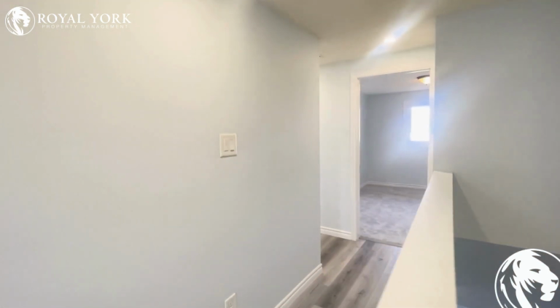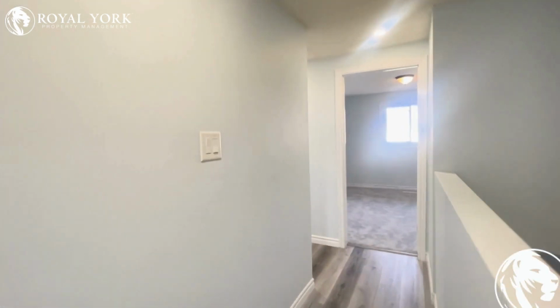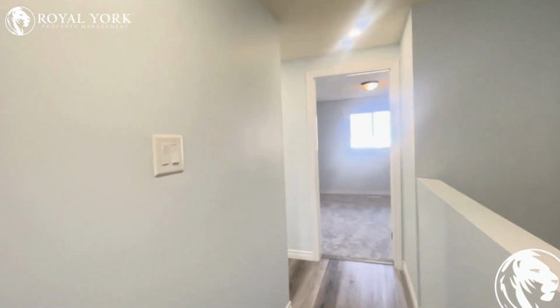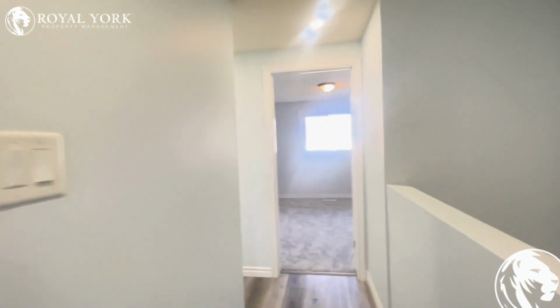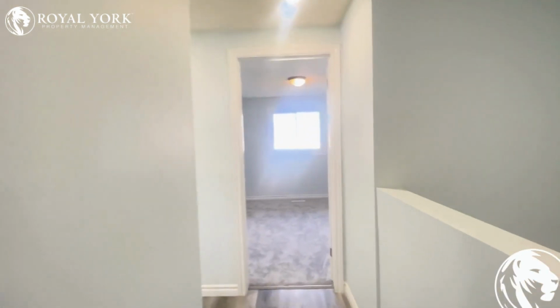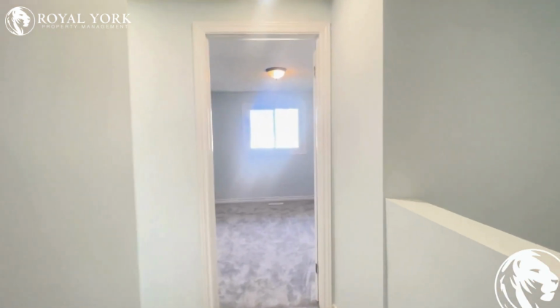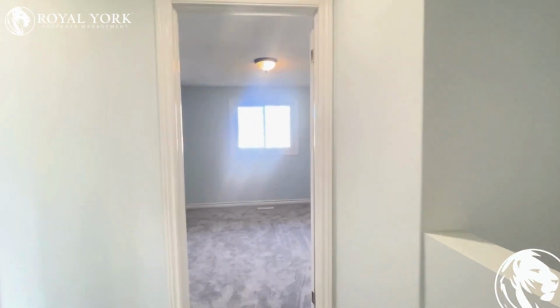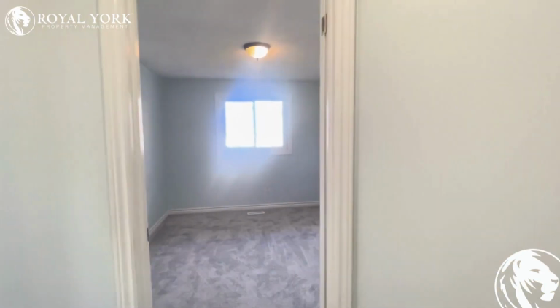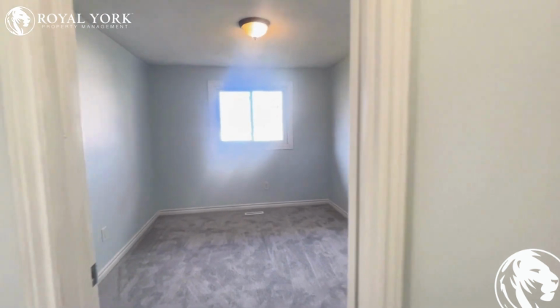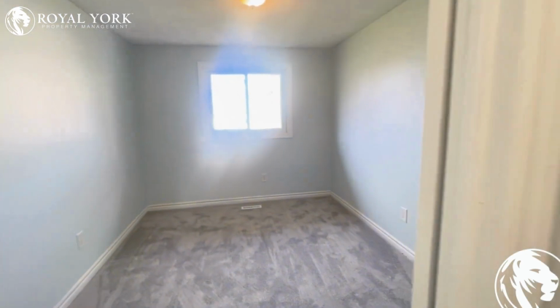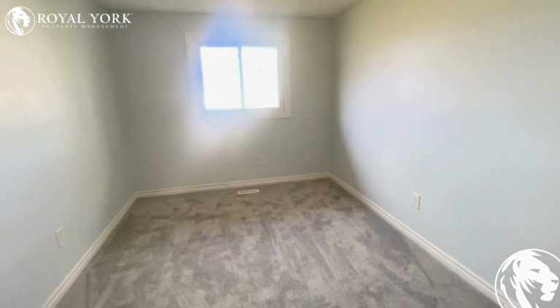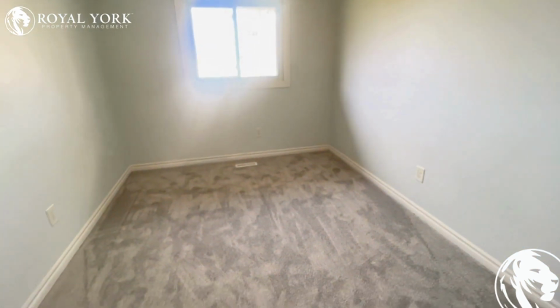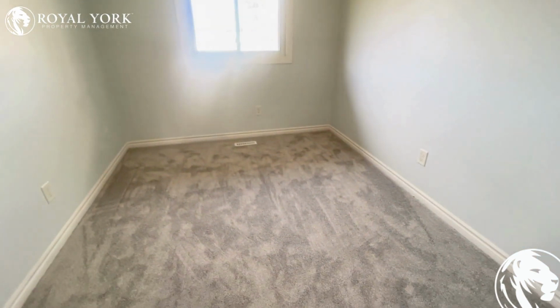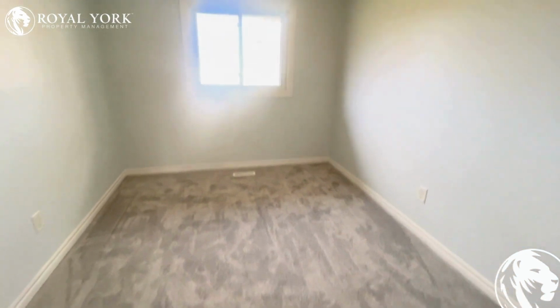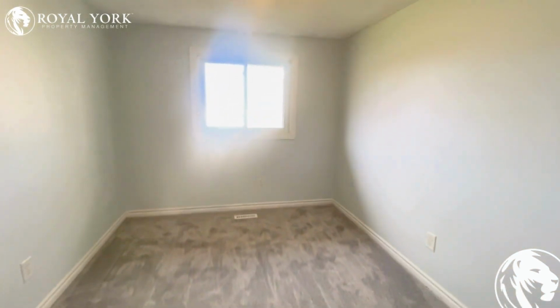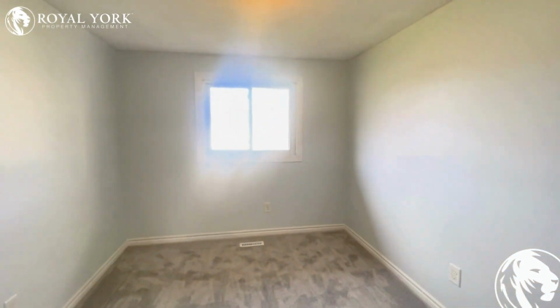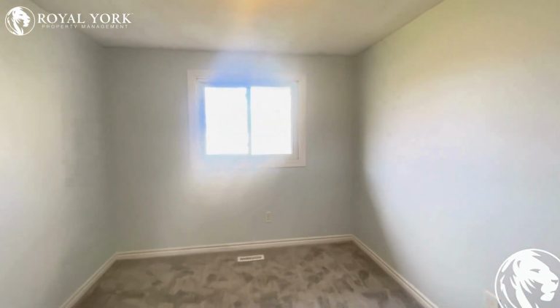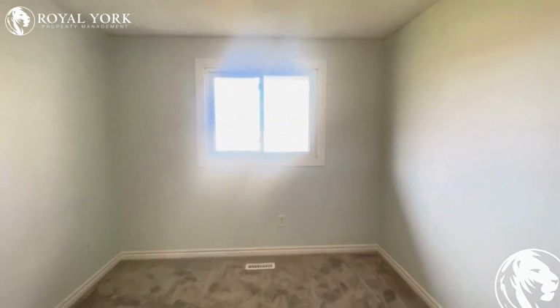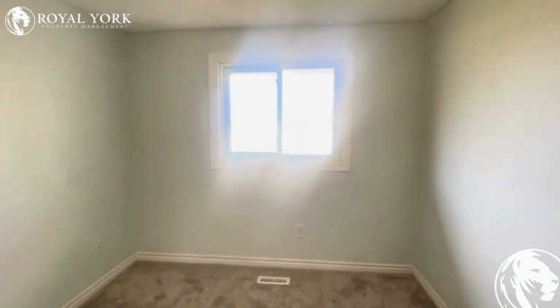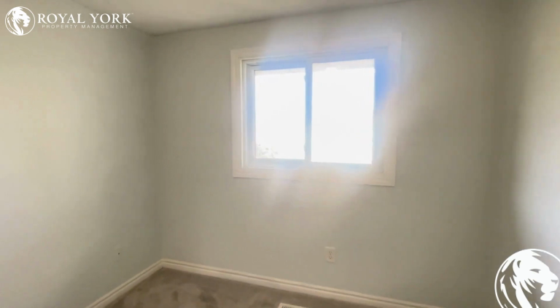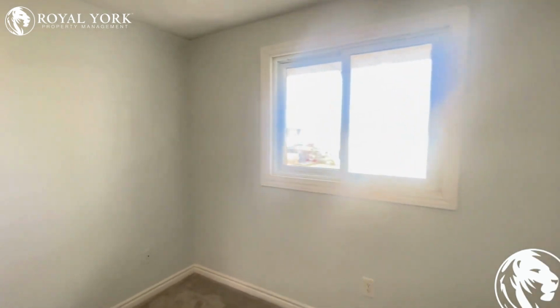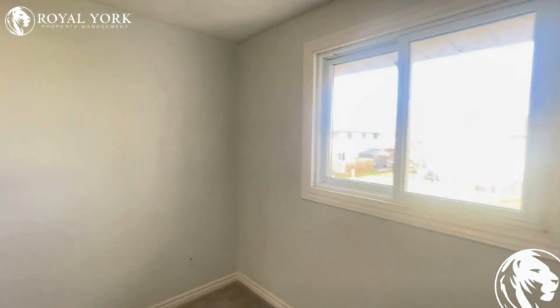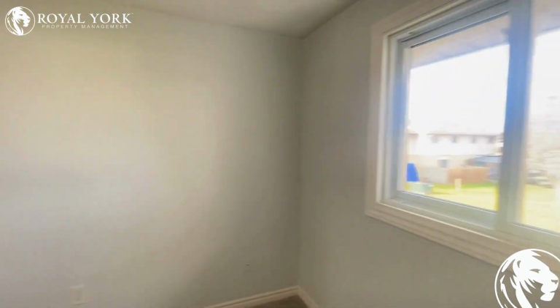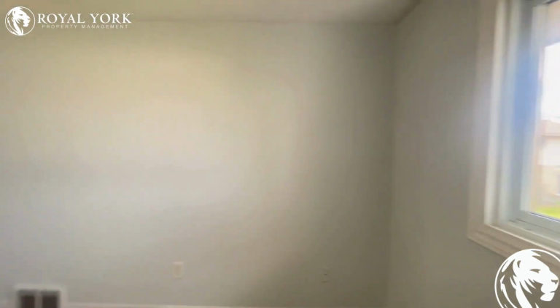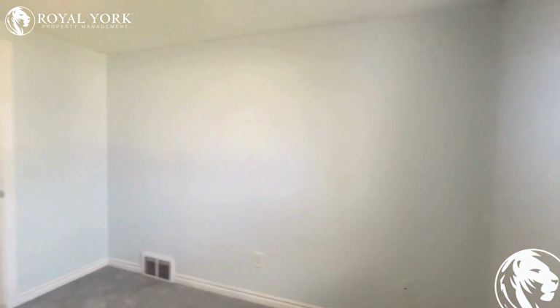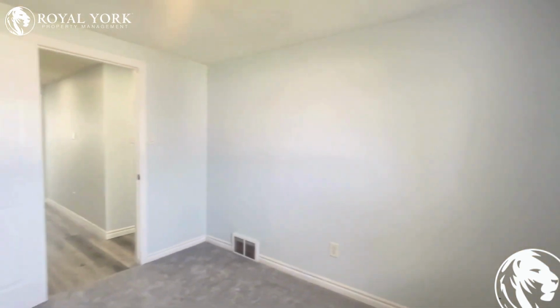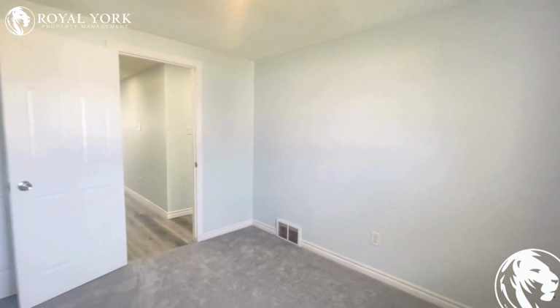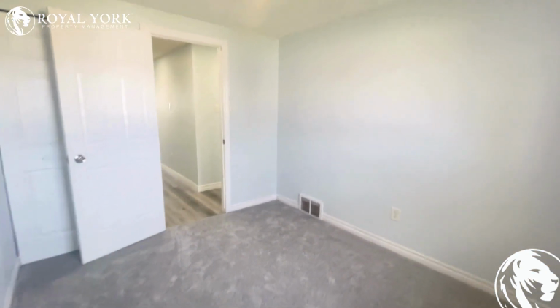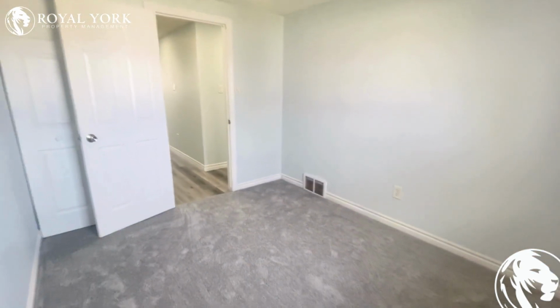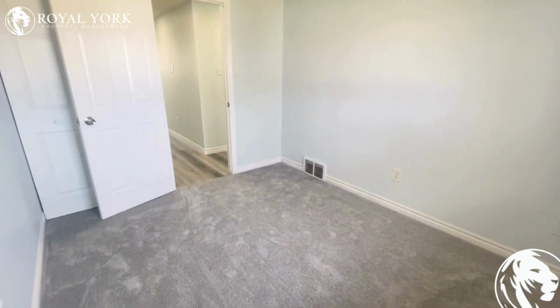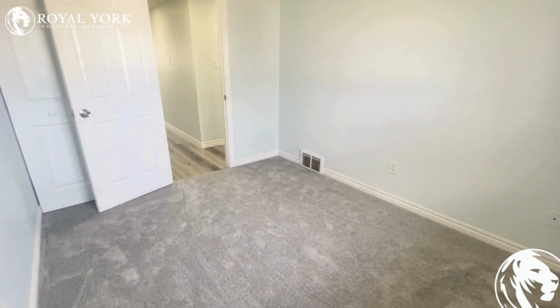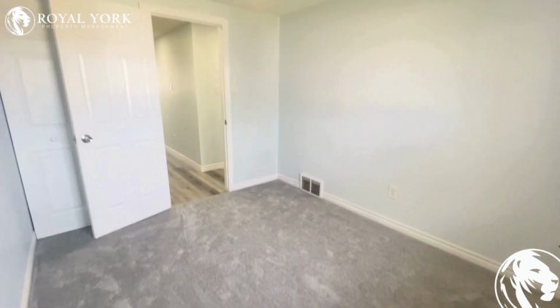Off to the right, we have our first bedroom. This bedroom easily fits a queen or king-size bed — you can actually fit a king in here with no problem. Lots of natural light comes into the bedroom from every angle, and there's a storage closet on the other side.